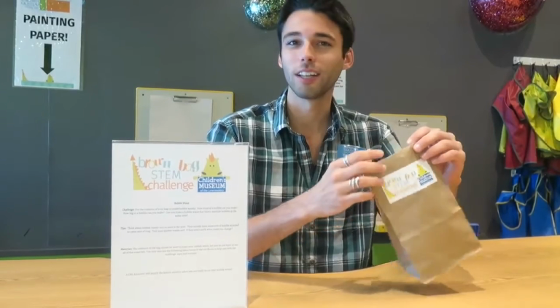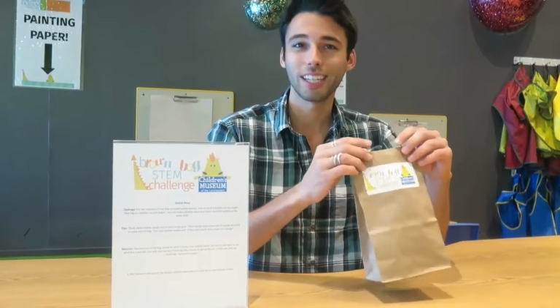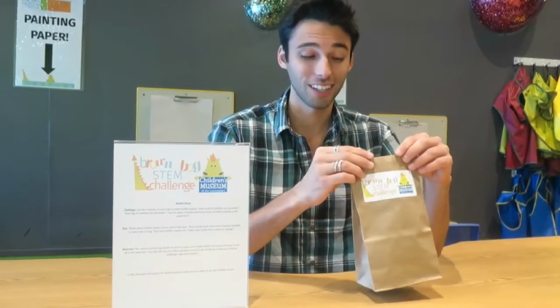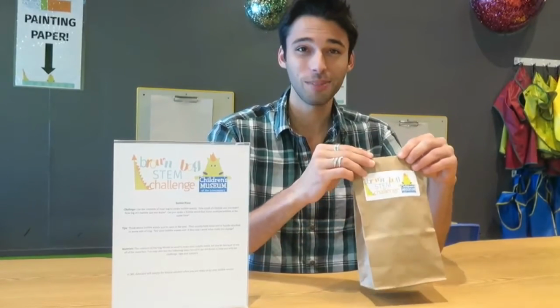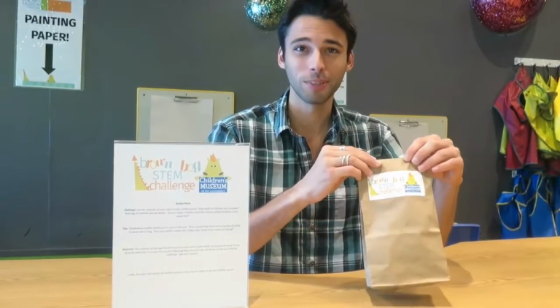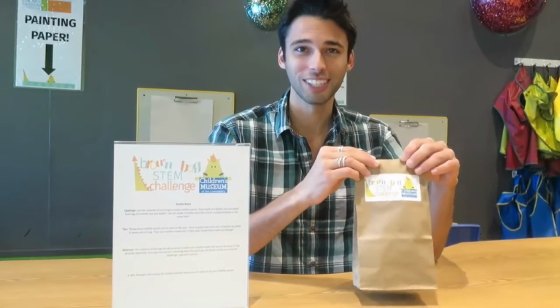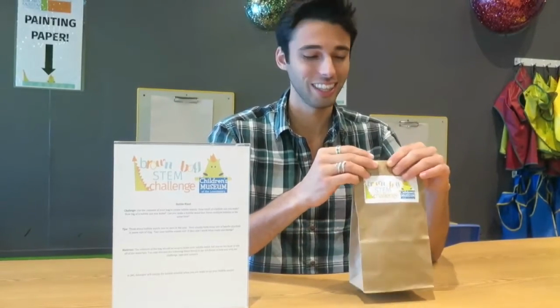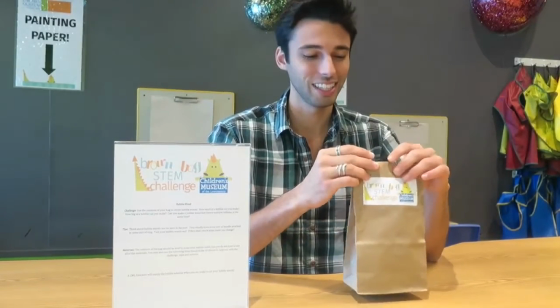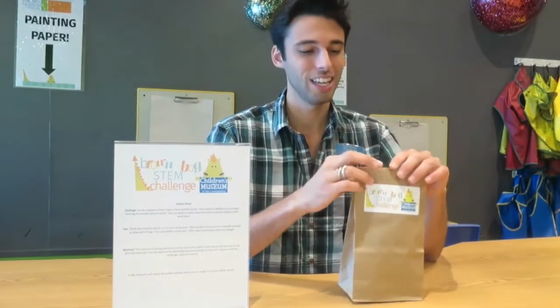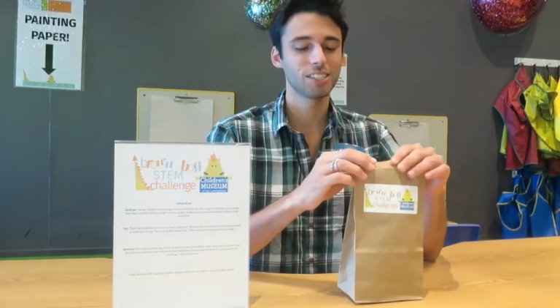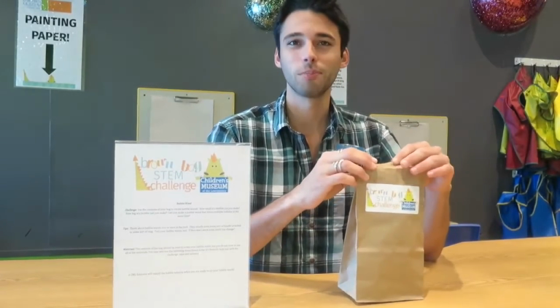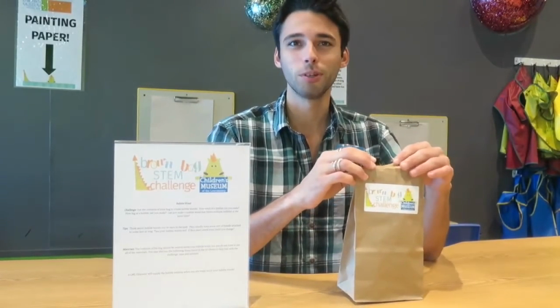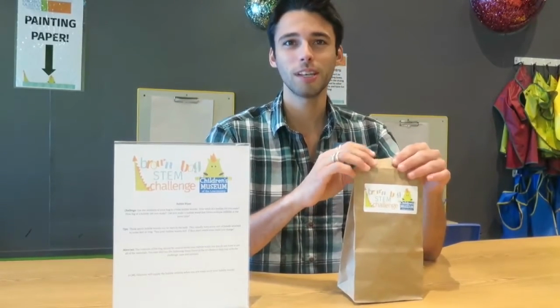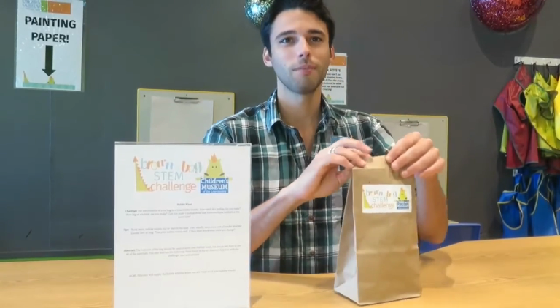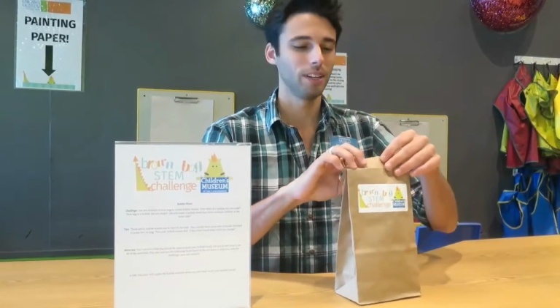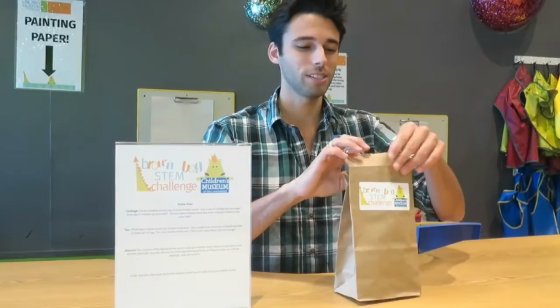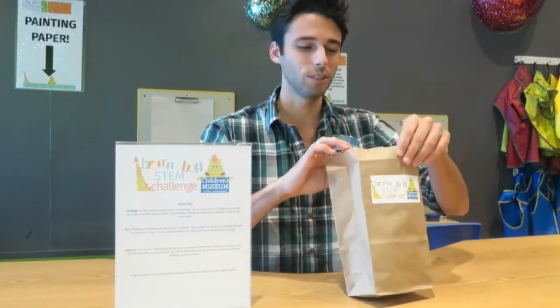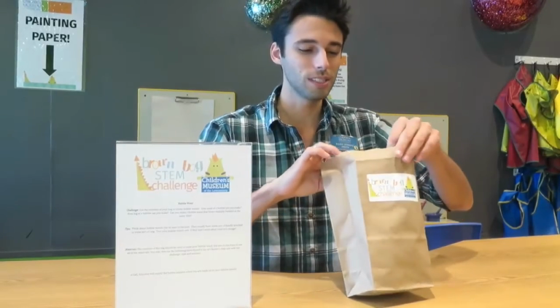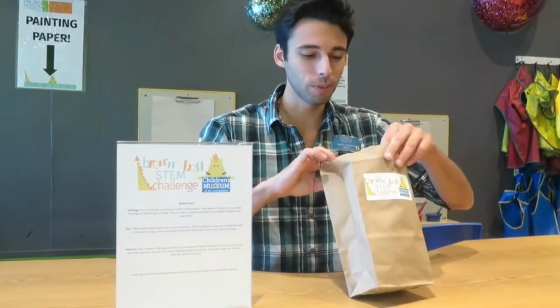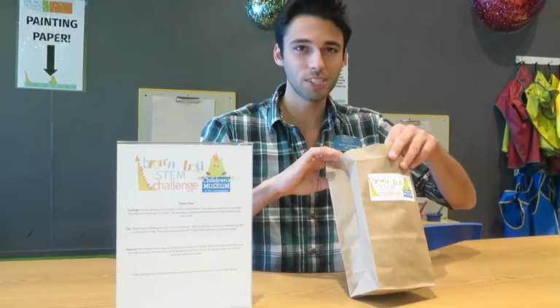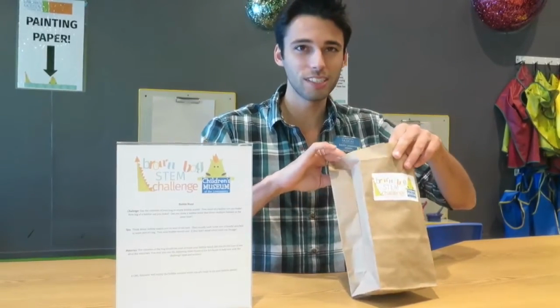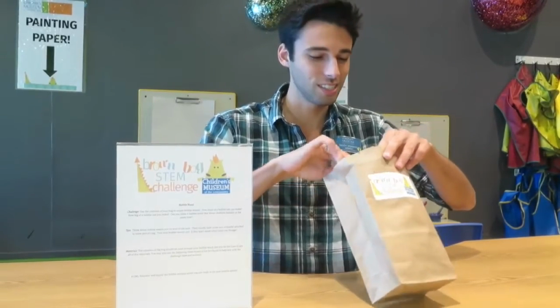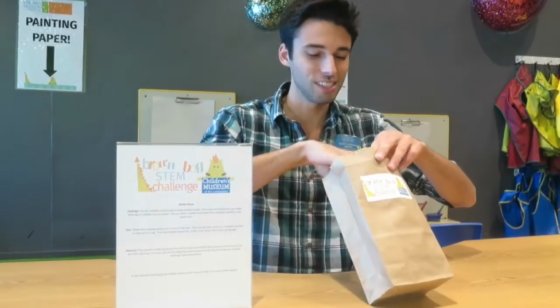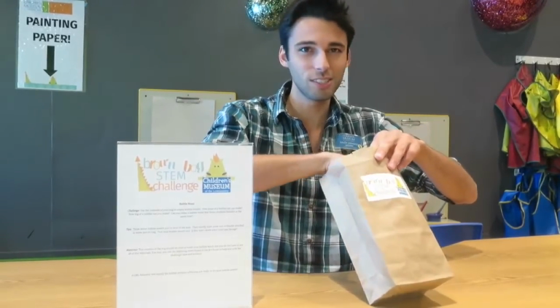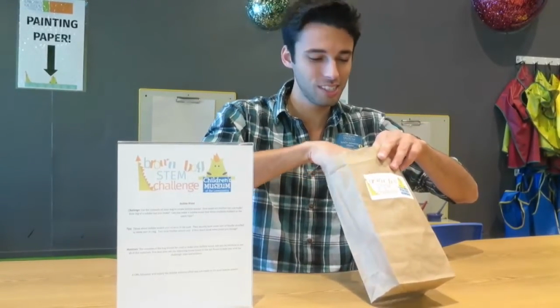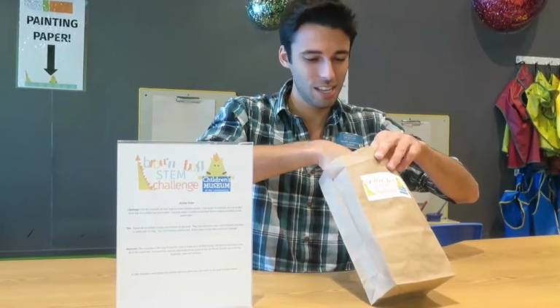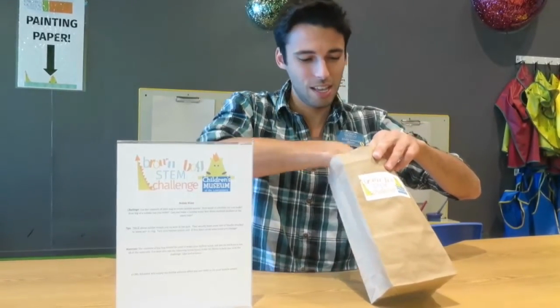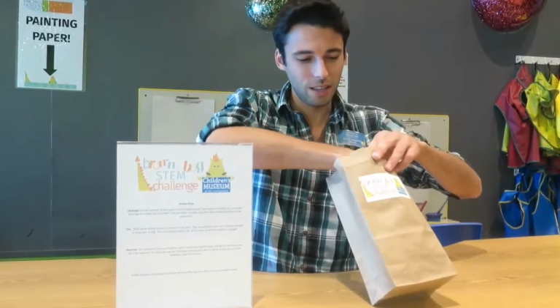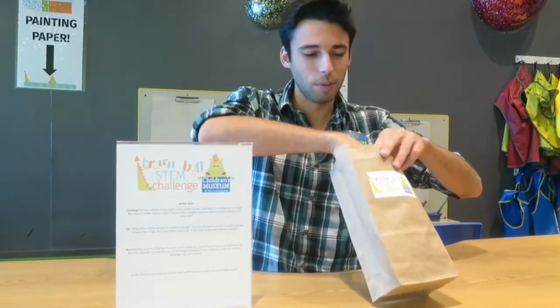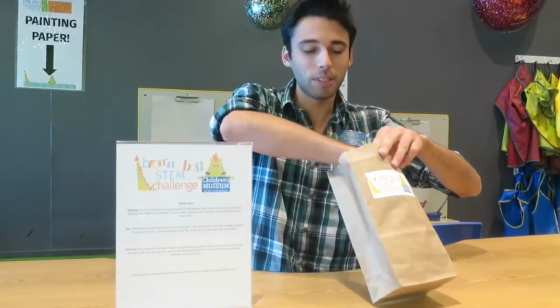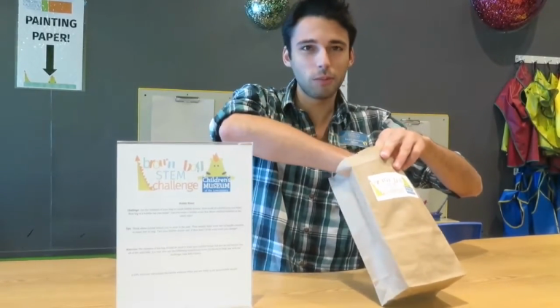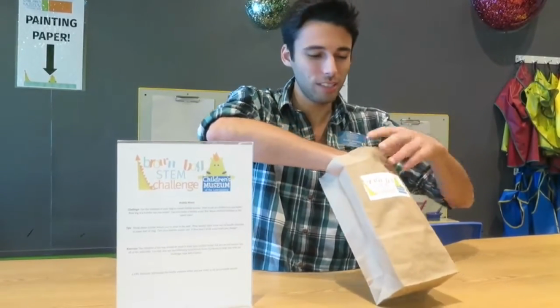Technology — people usually think just computers, but it also includes simple machines such as scissors, pulleys, and wheels.